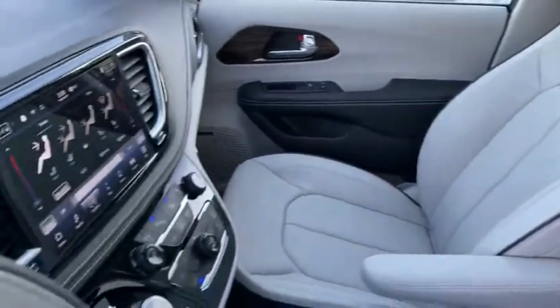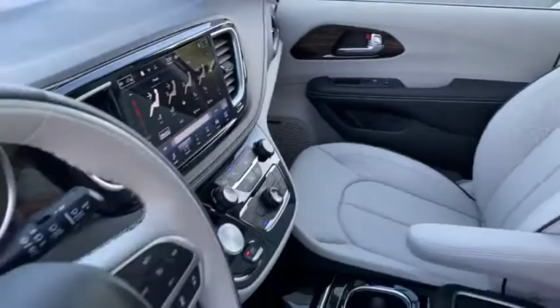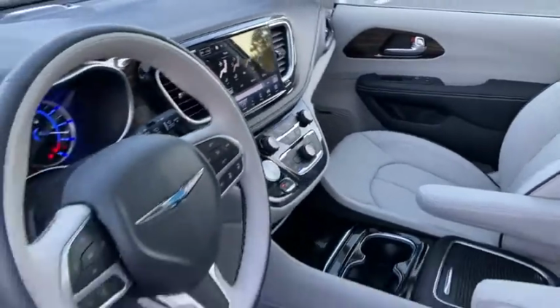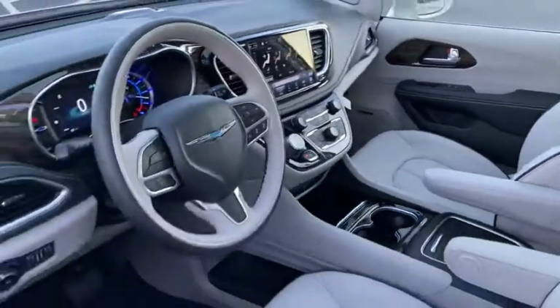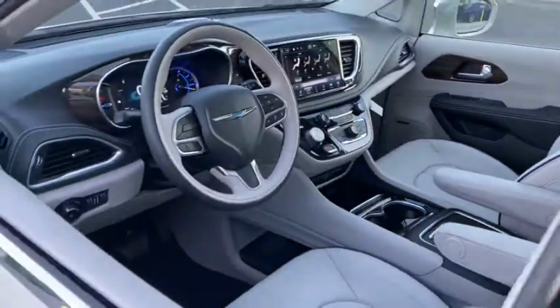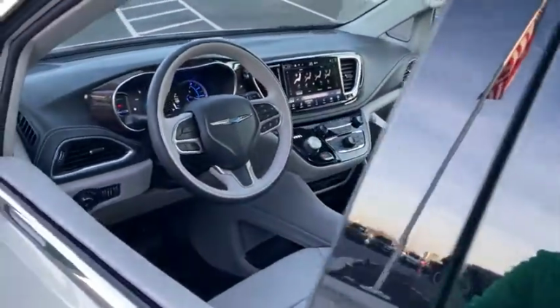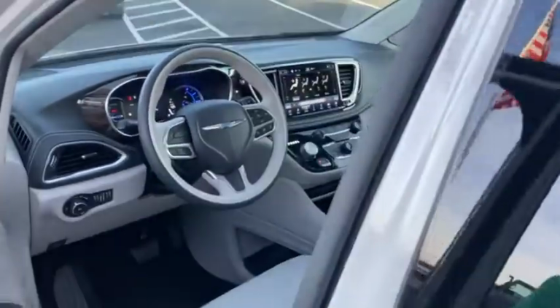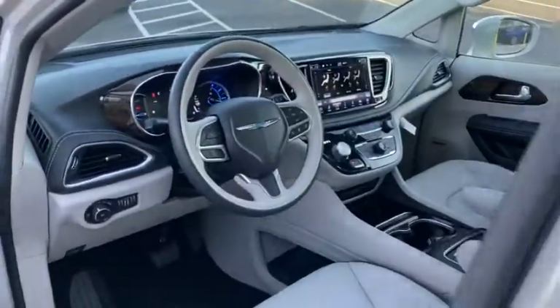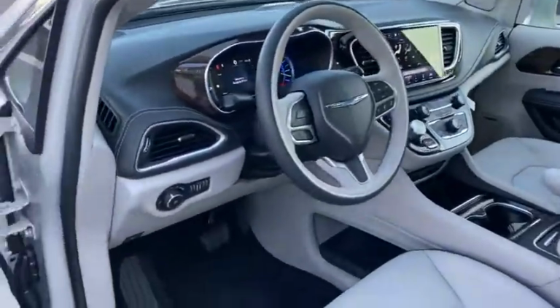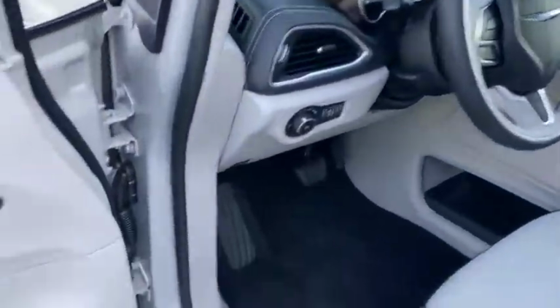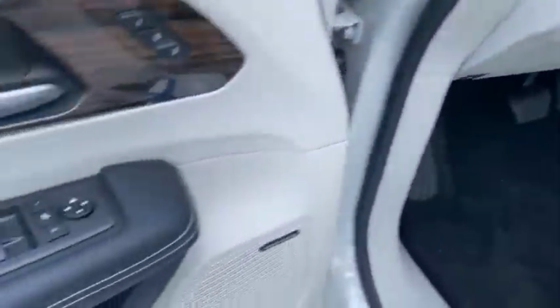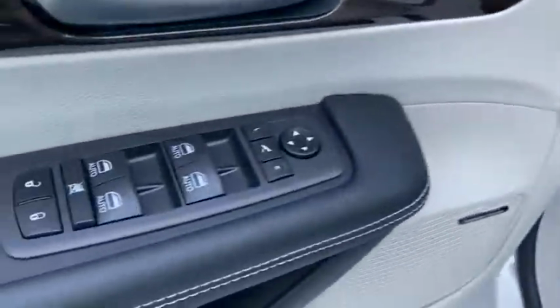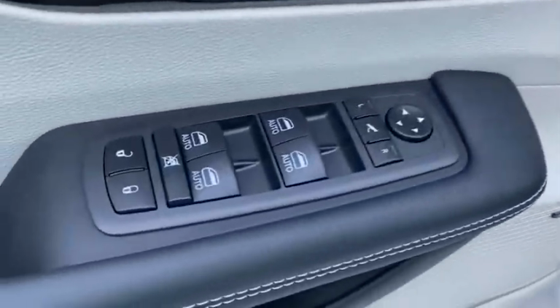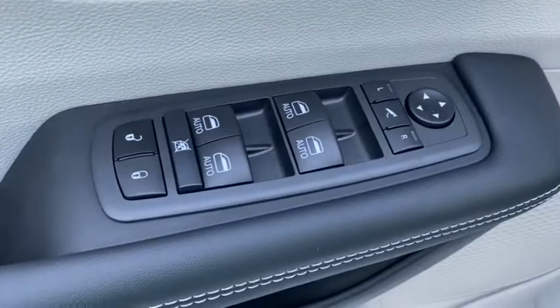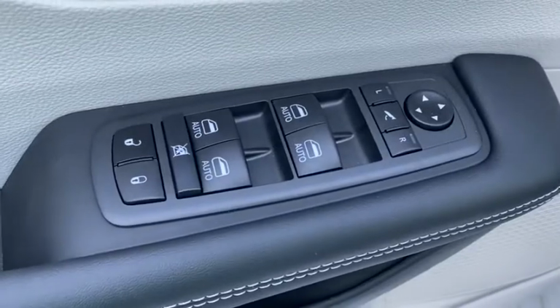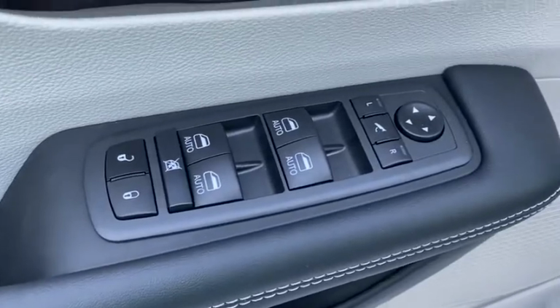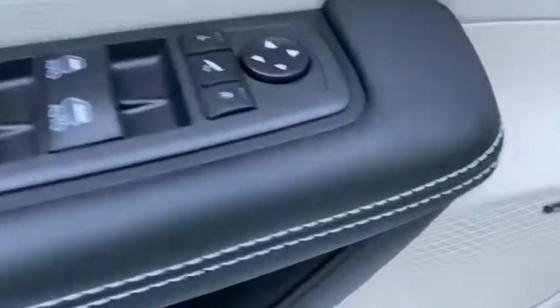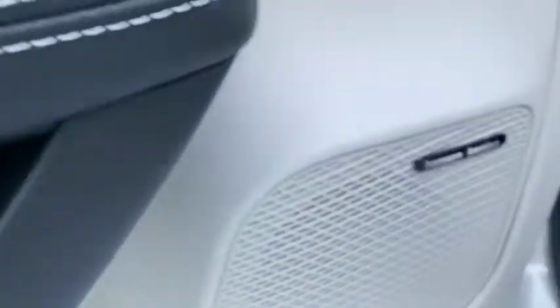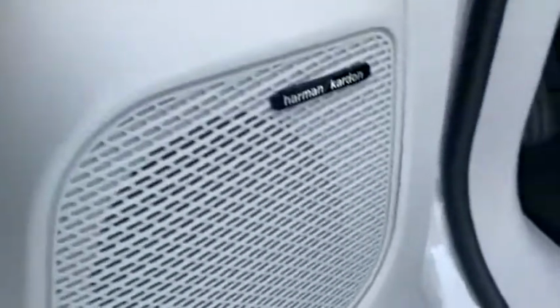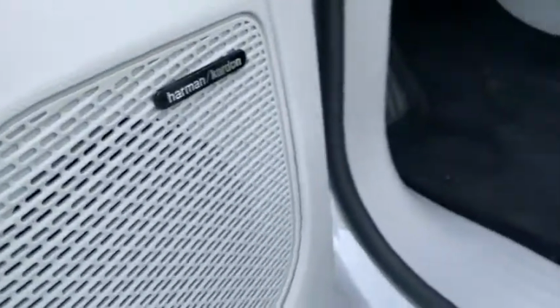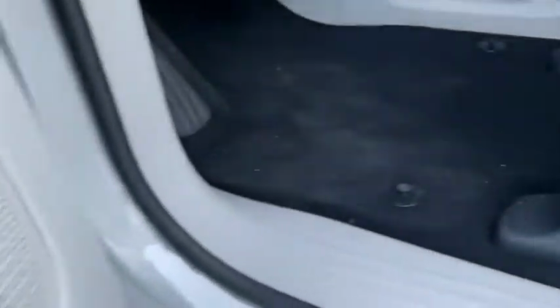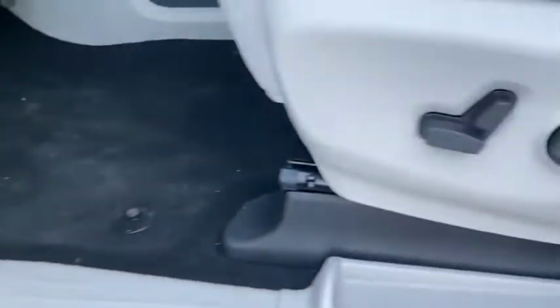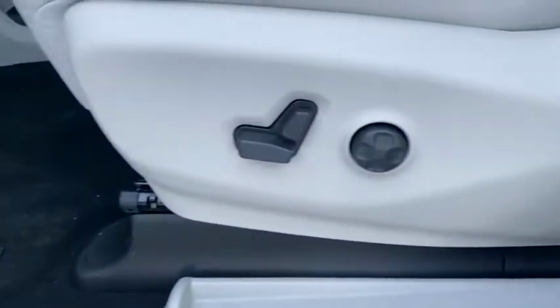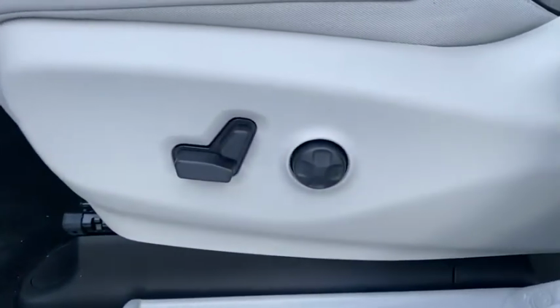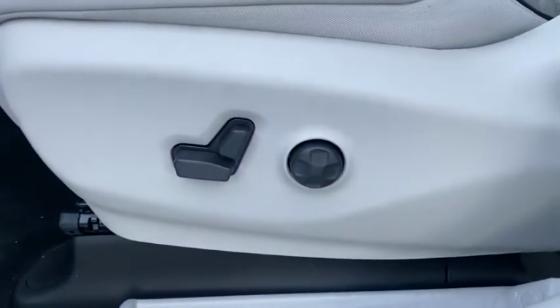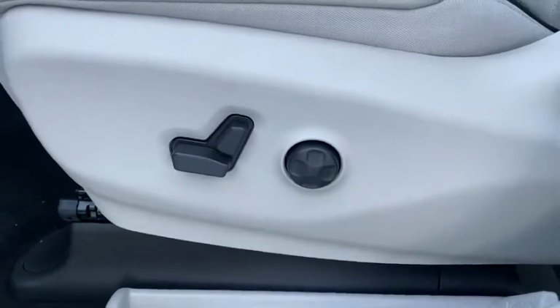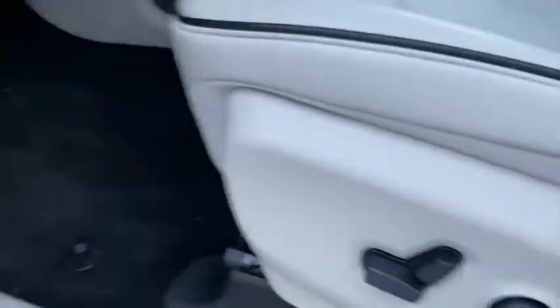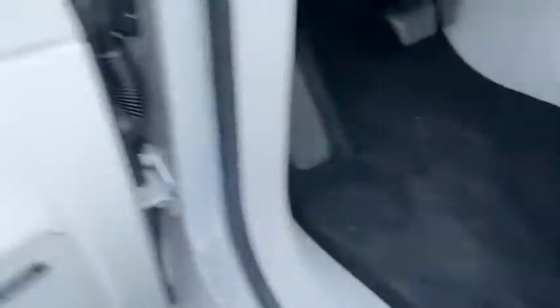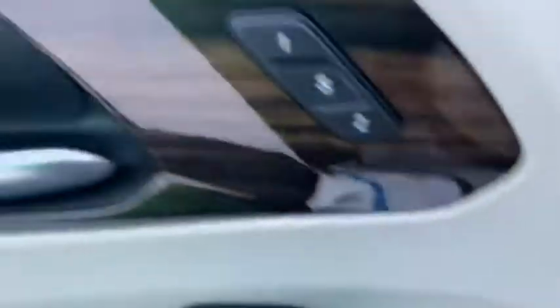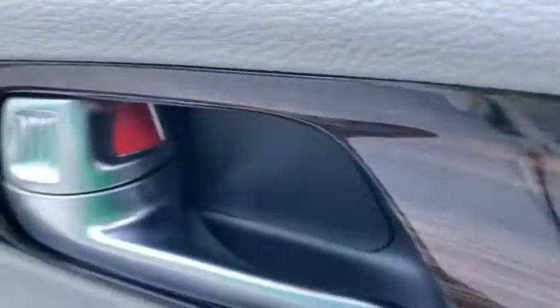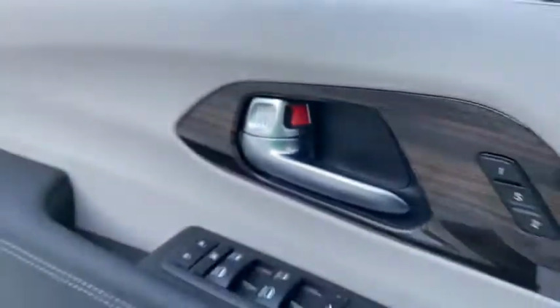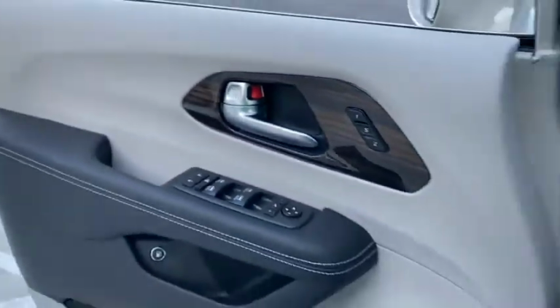Here are some of this vehicle's great options: navigation system, remote engine start, backup camera, keyless entry, power liftgate, third-row seat, power passenger seat, leather-wrapped steering wheel, power steering, and adjustable steering wheel.